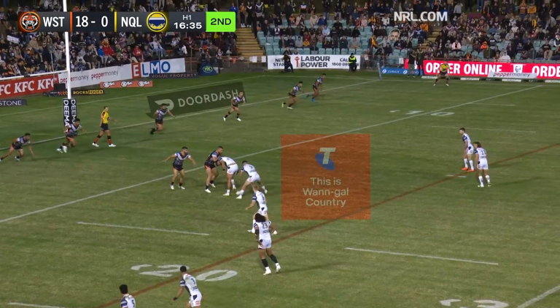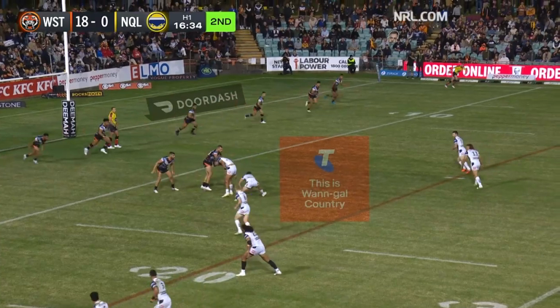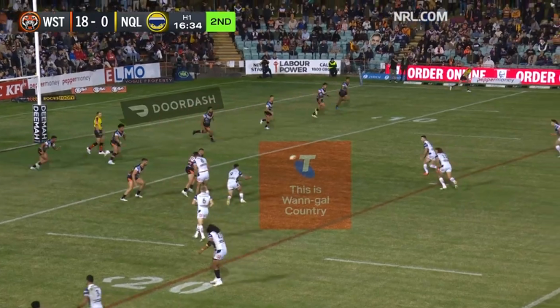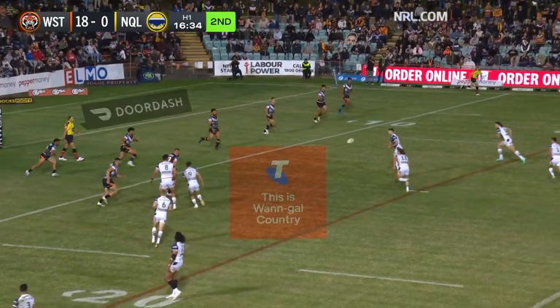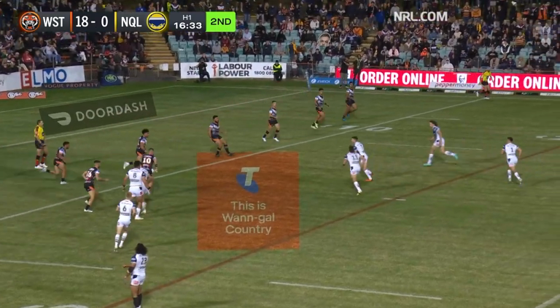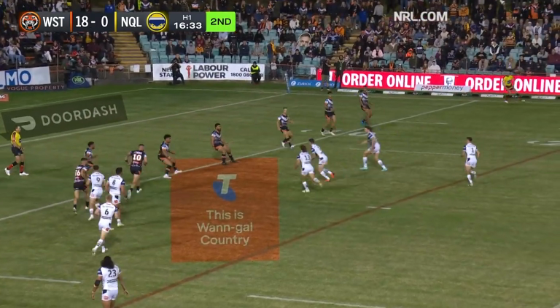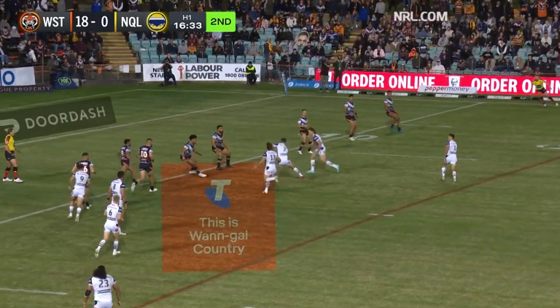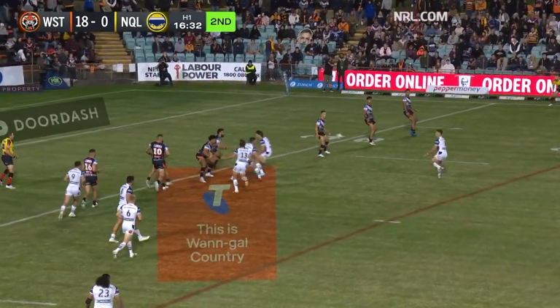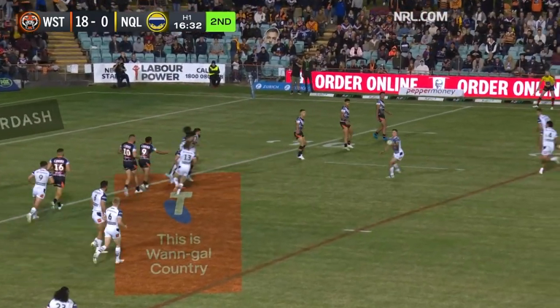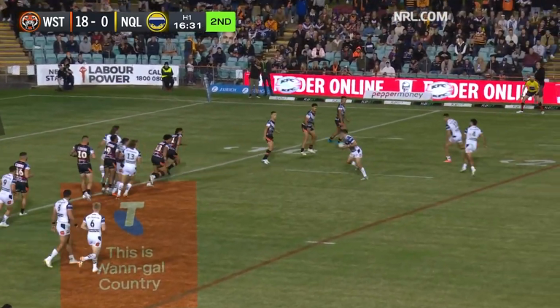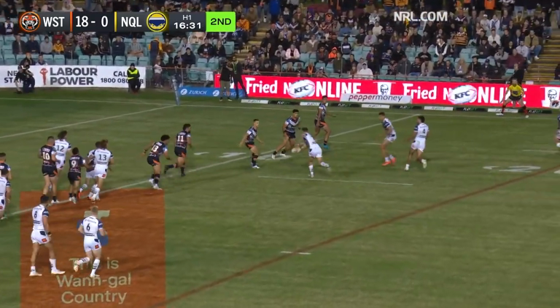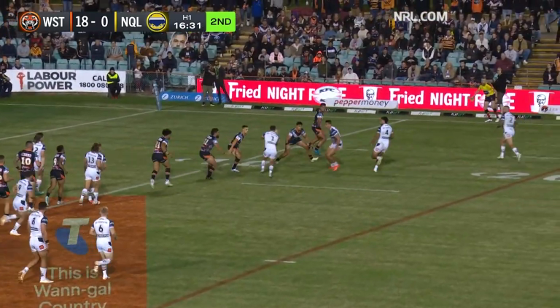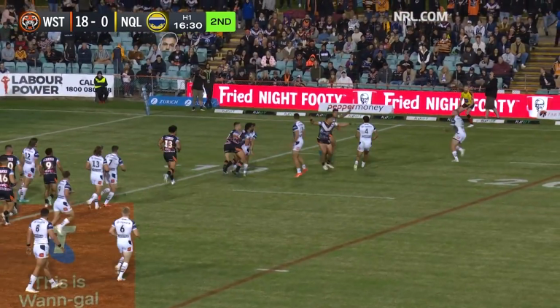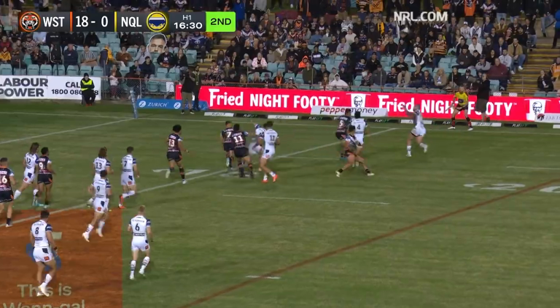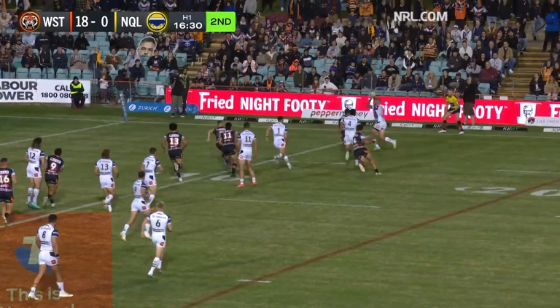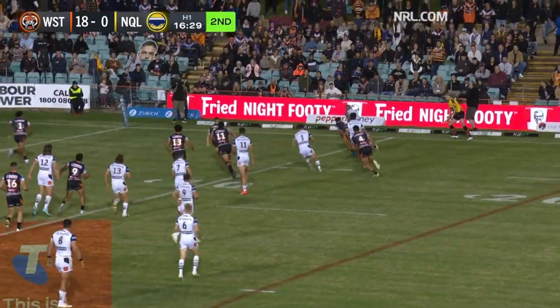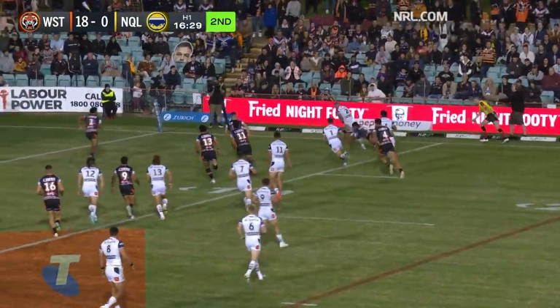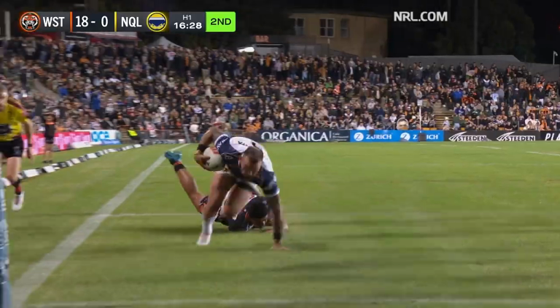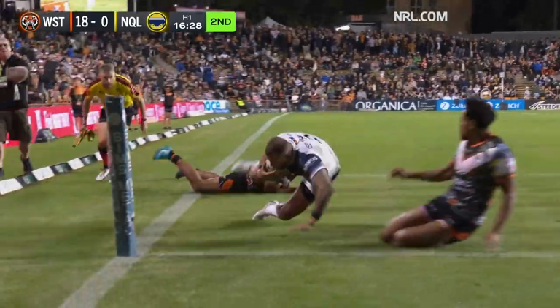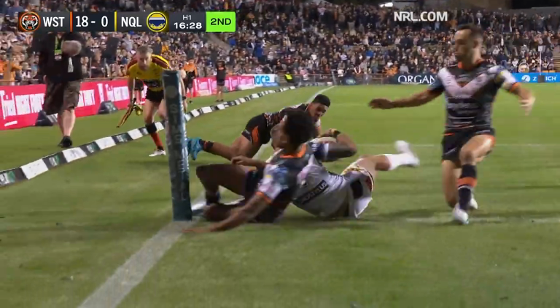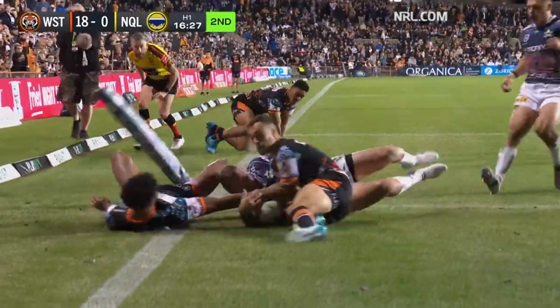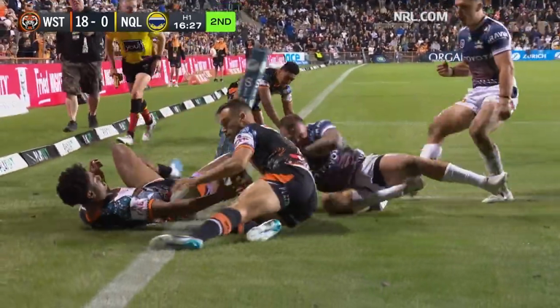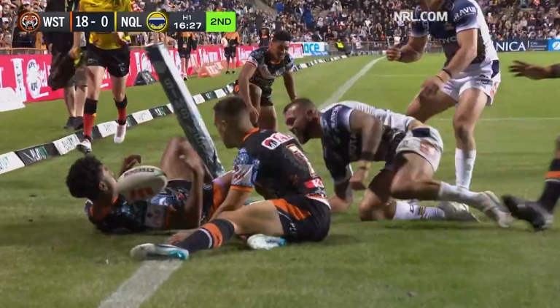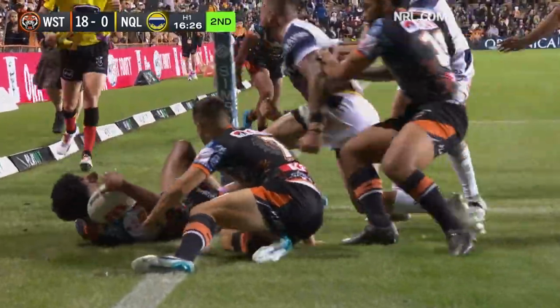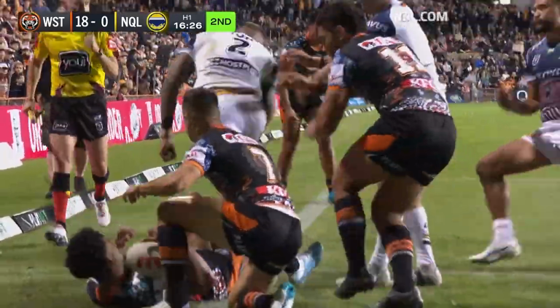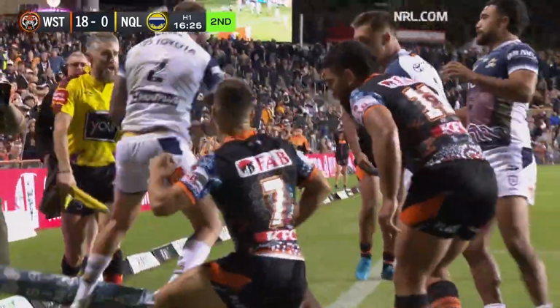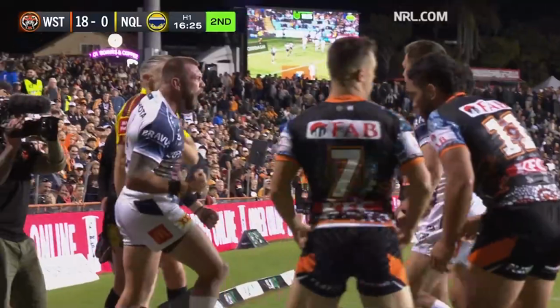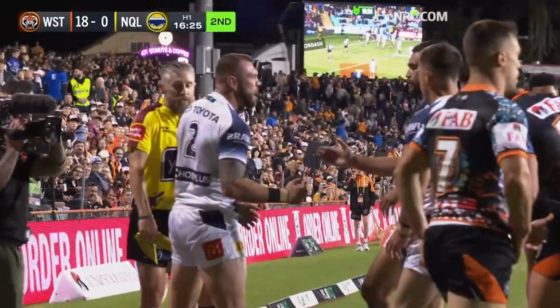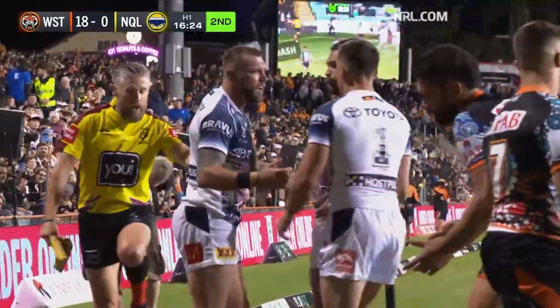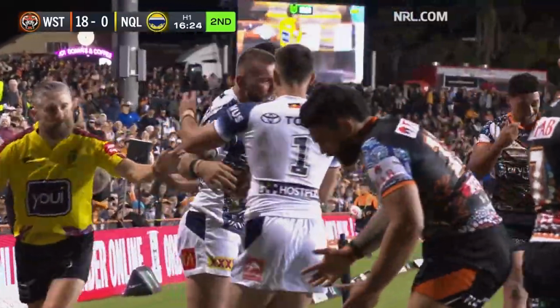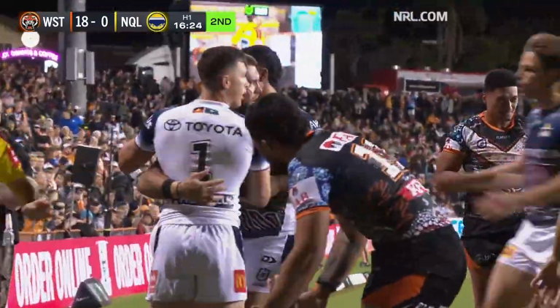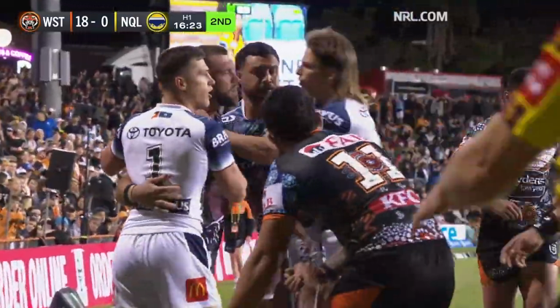Tipped over there — Jordan McLean. As it comes from Townsend to Drinkwater, that's a lovely floating pass and Feltz got a chance. He twists his way over and the Cowboys hit back.